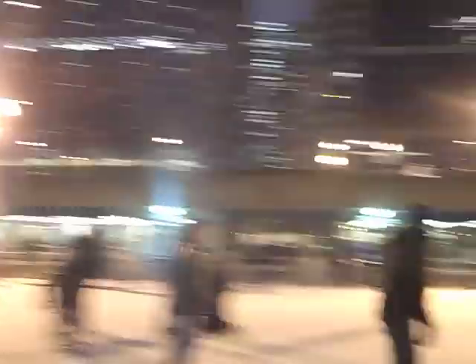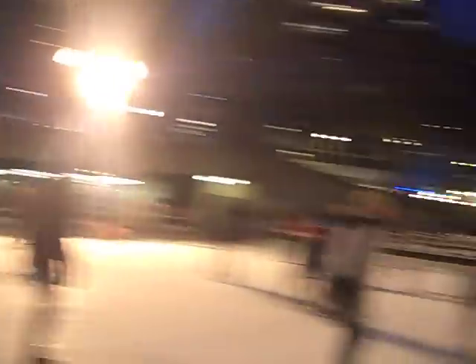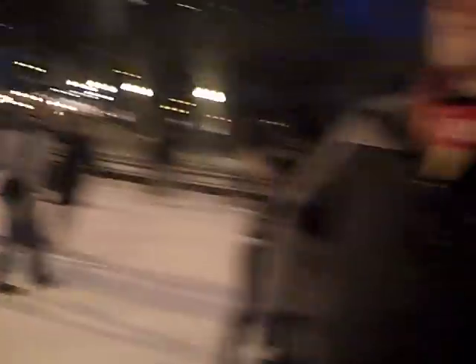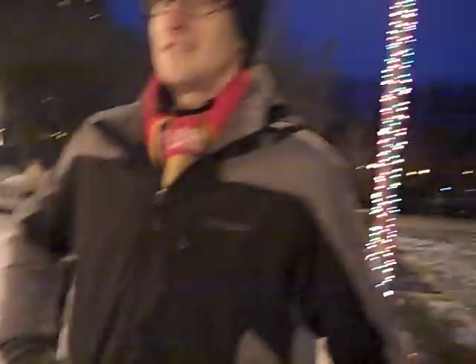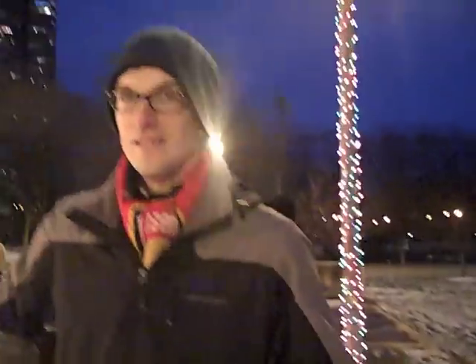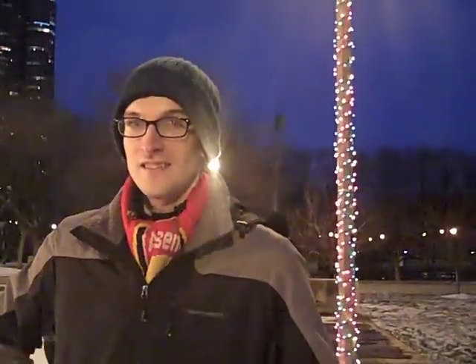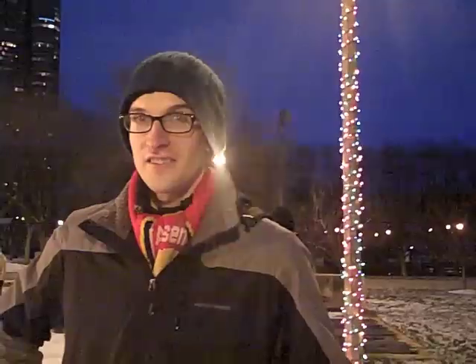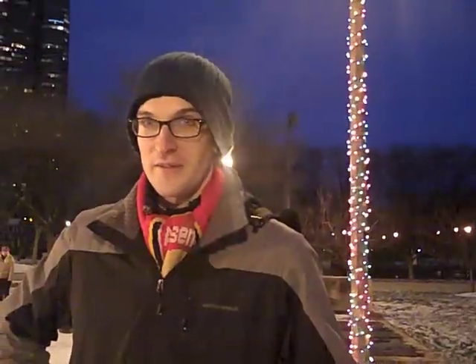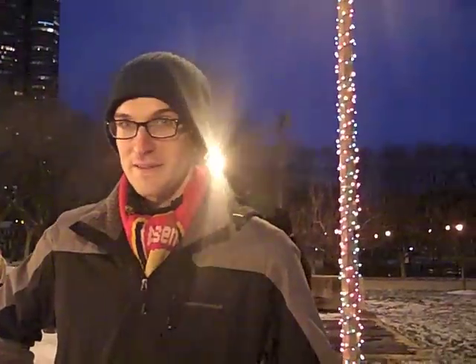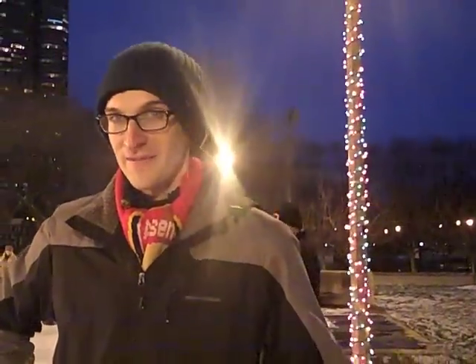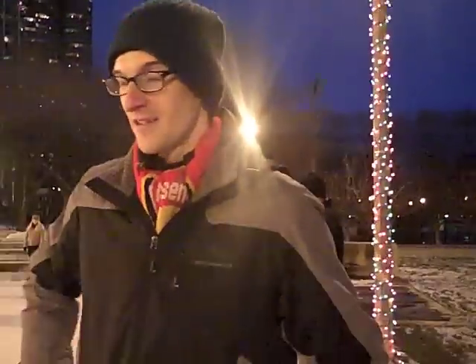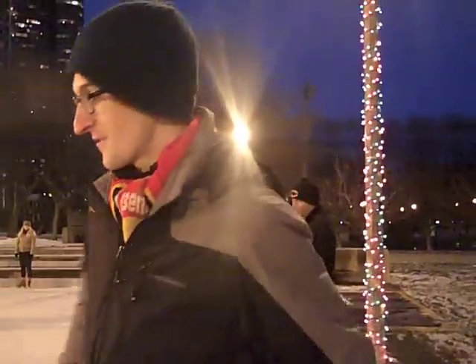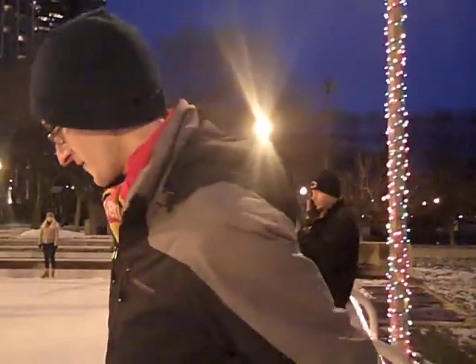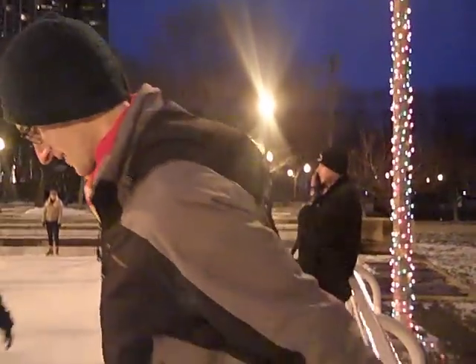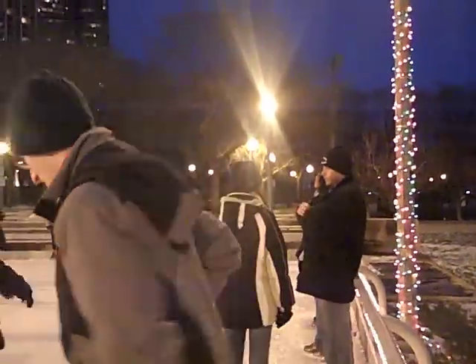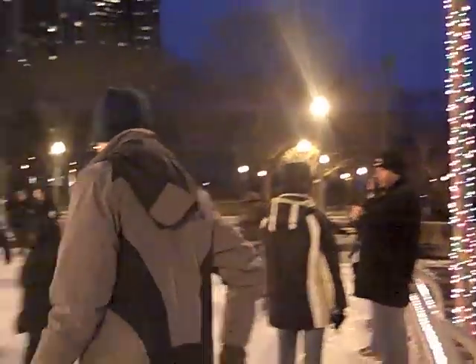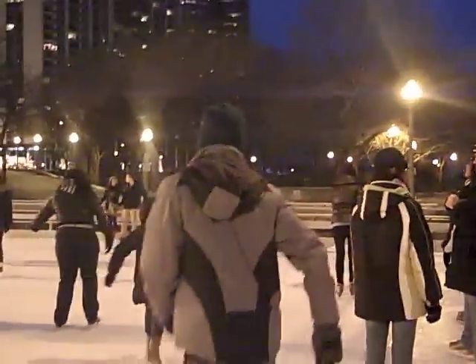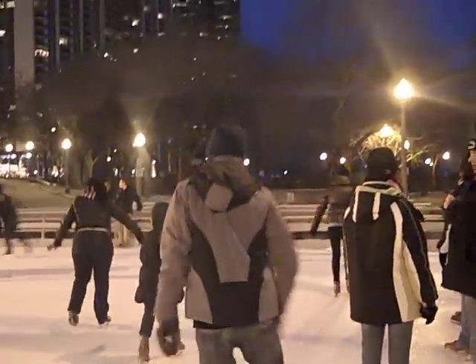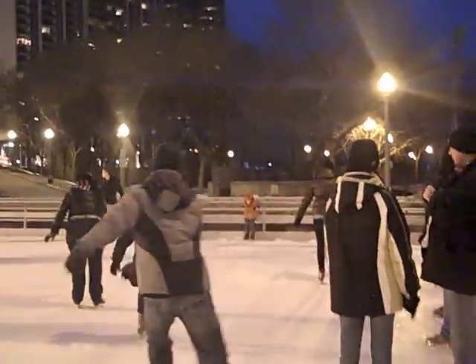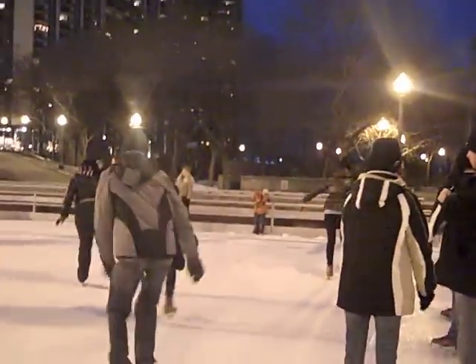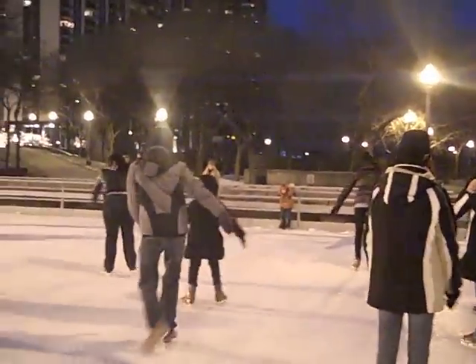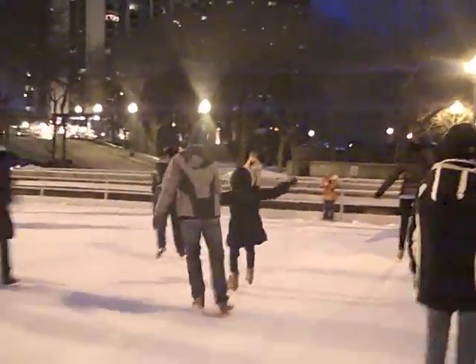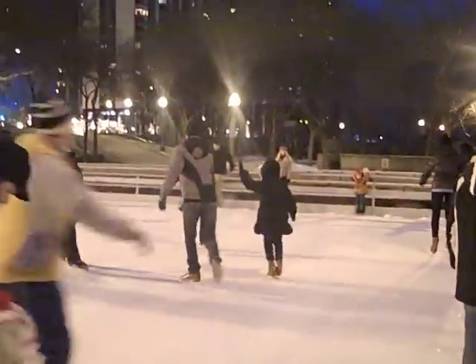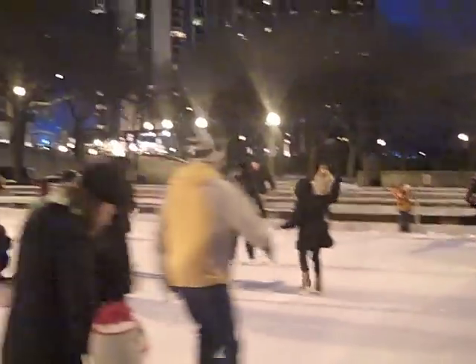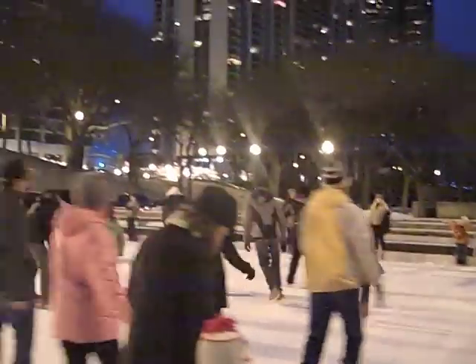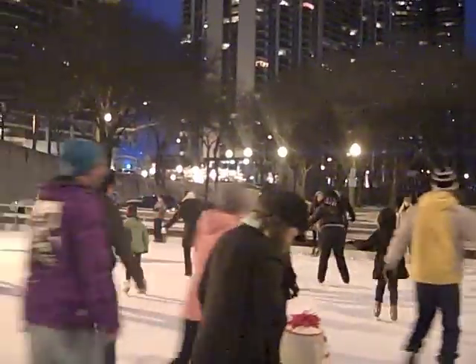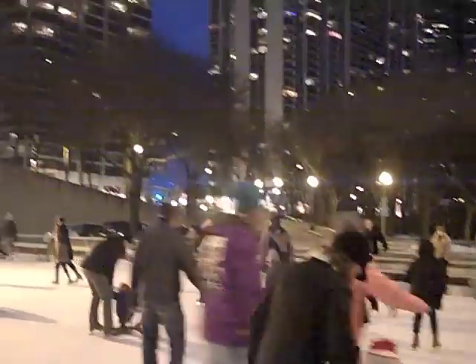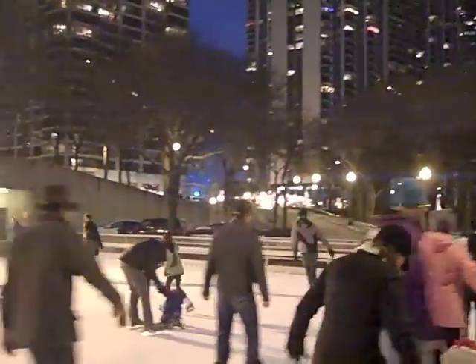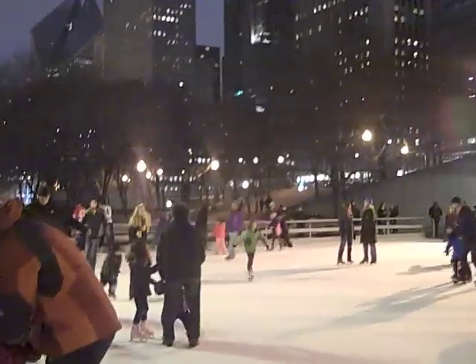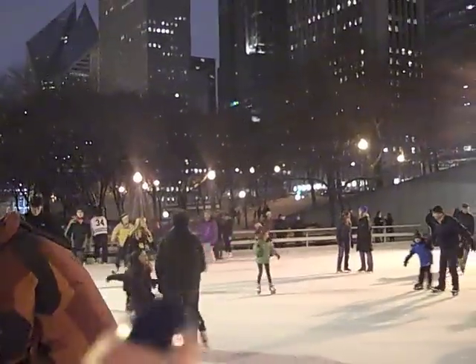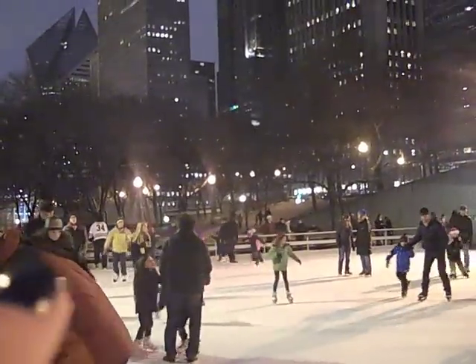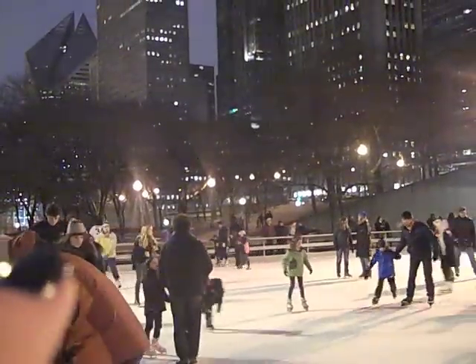So Josh, are you going to go by yourself for a few minutes? You want me to go by myself? Yeah. Okay, all right, bye. I want Josh to go by himself because he actually can skate. There he goes. Here he comes, right here. Oh, there he is. Oh, fancy!